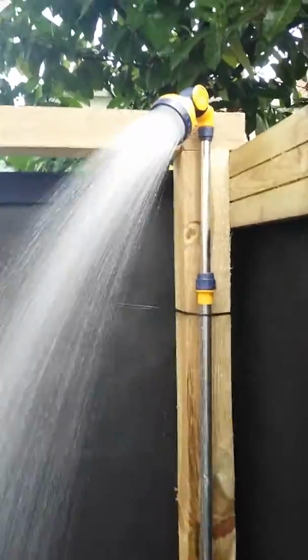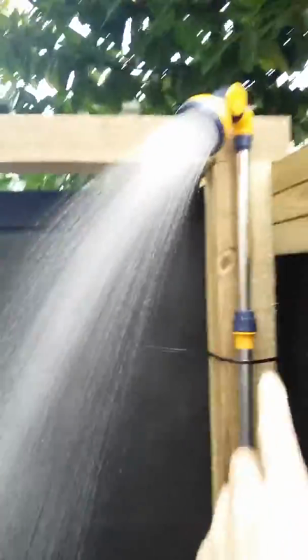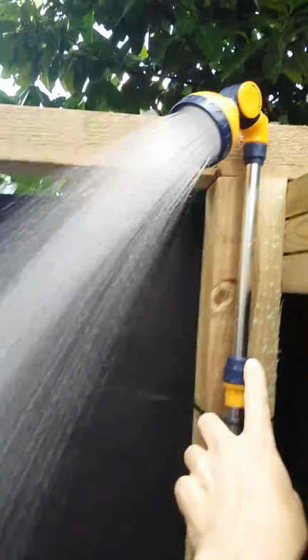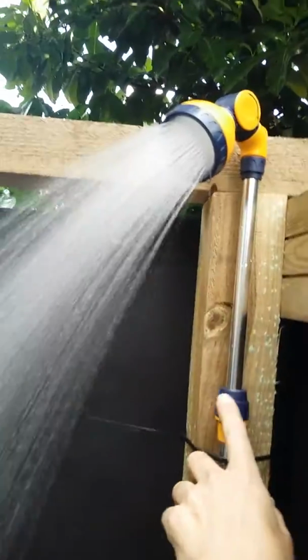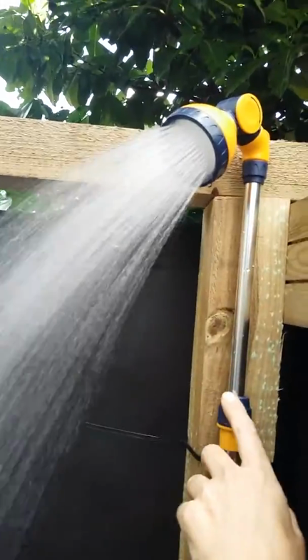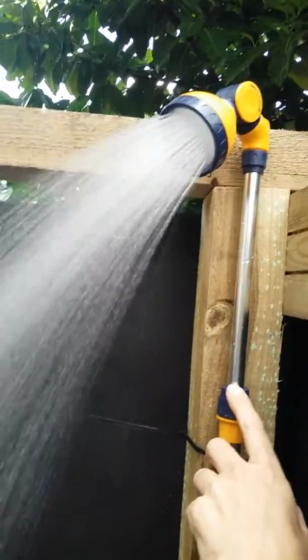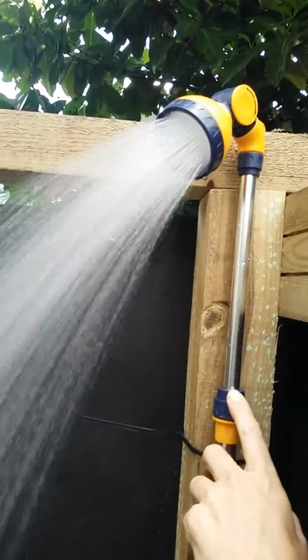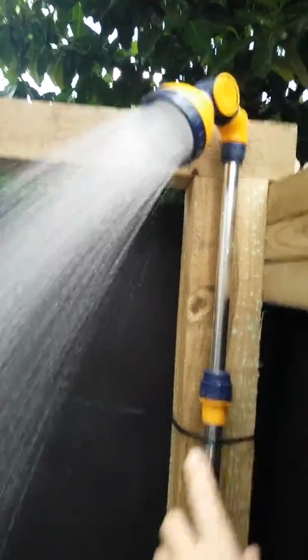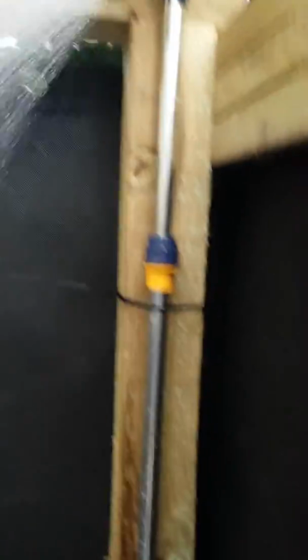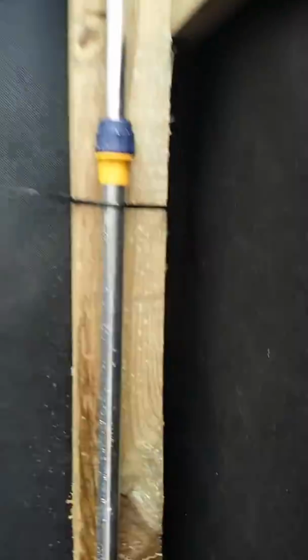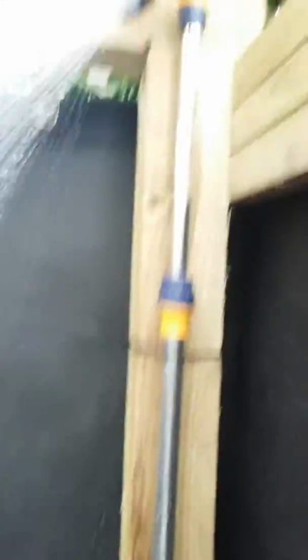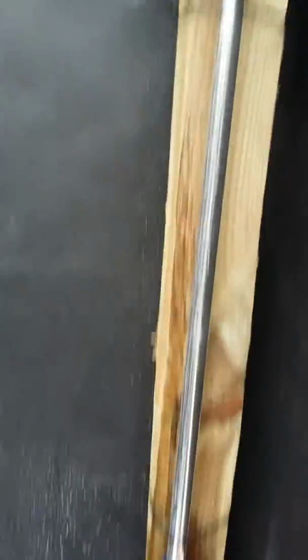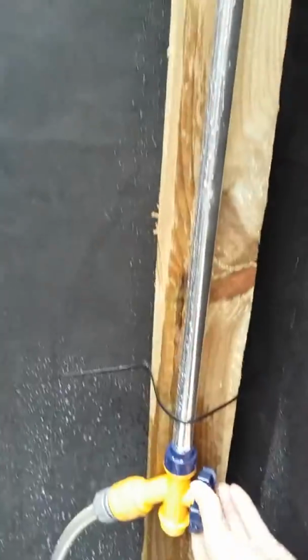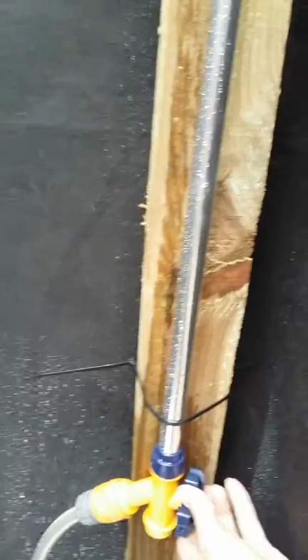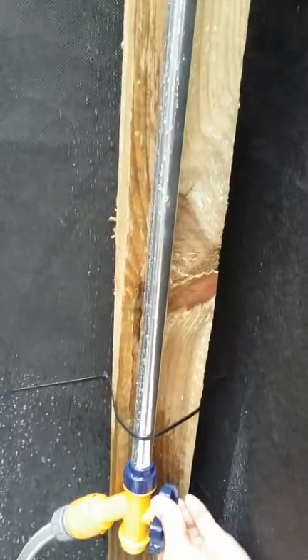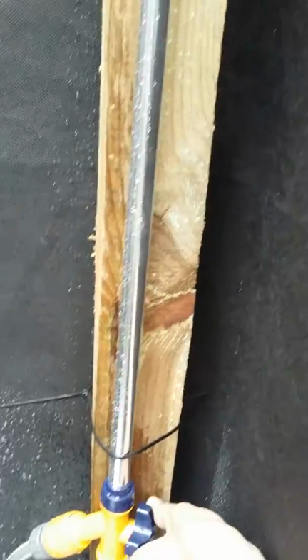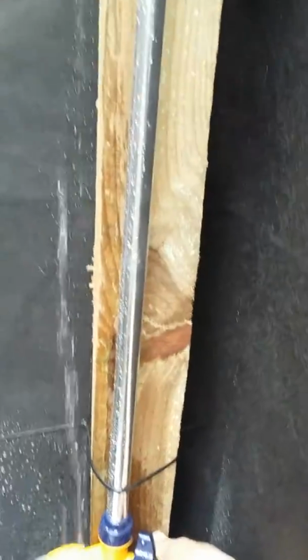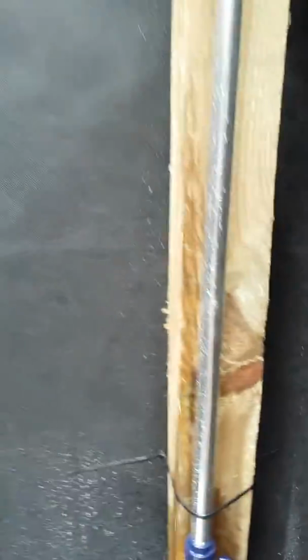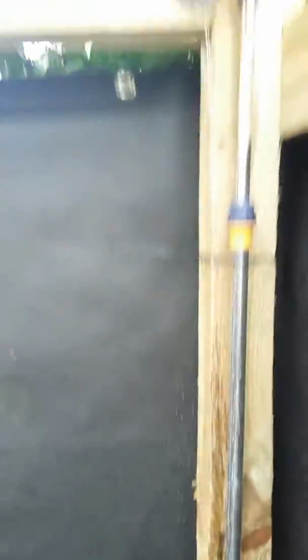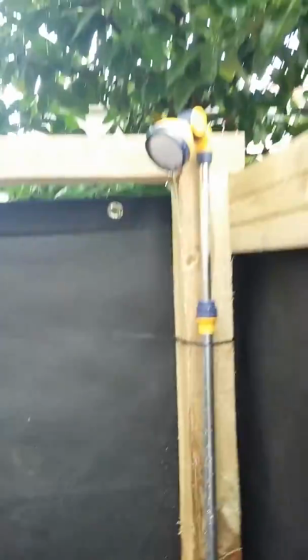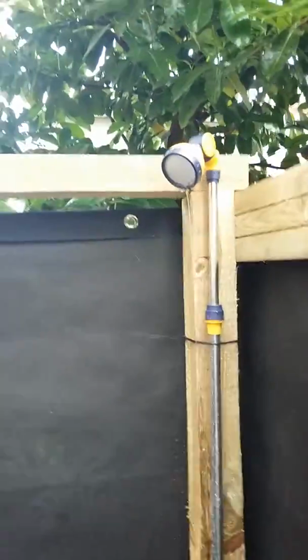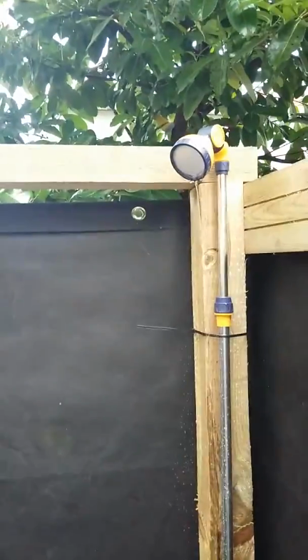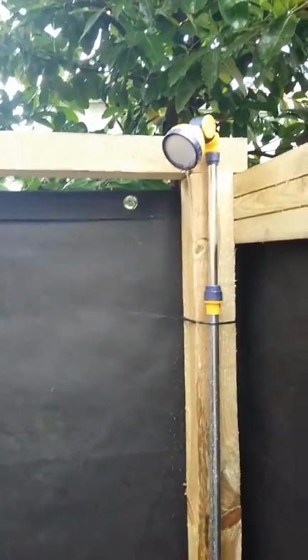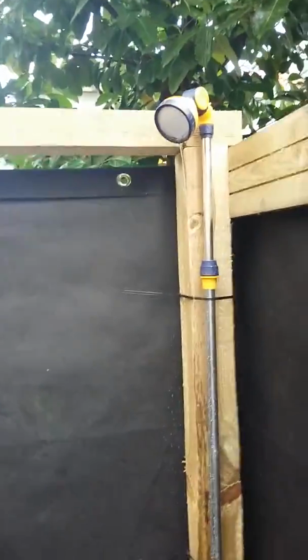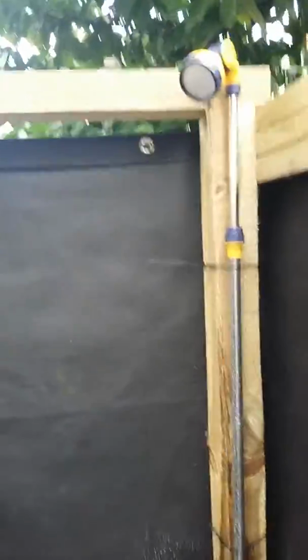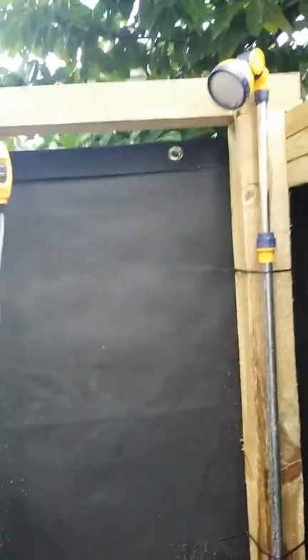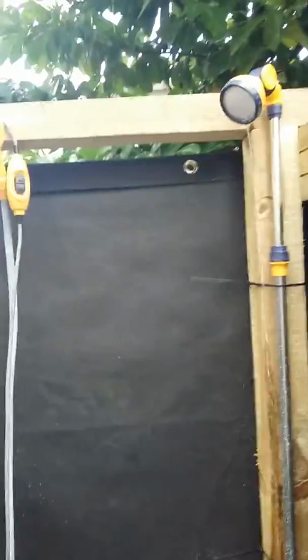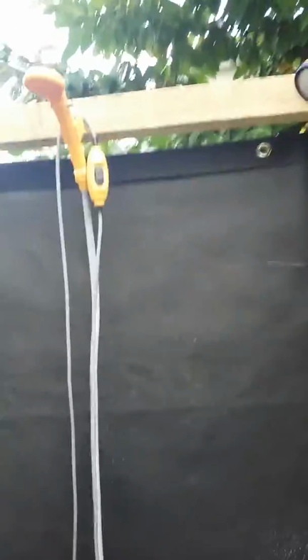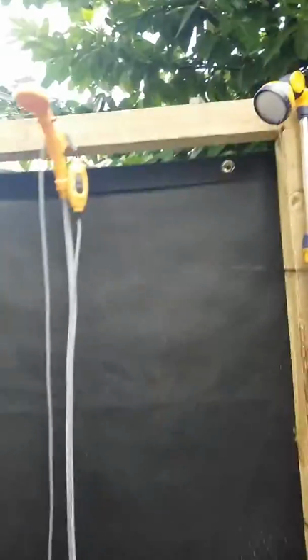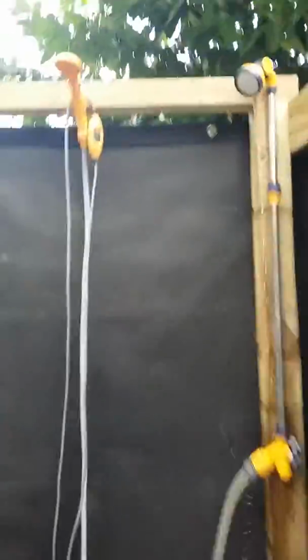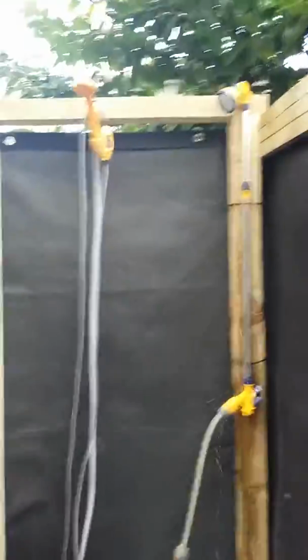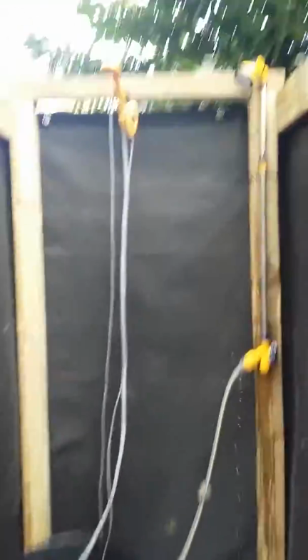Heights can be adjusted here for anybody that's tall. You can easily switch on and off here. So two options for sensible showering at Camp Sensible.